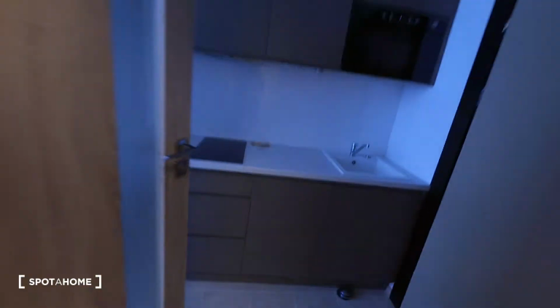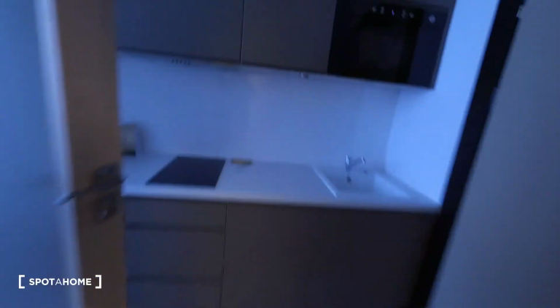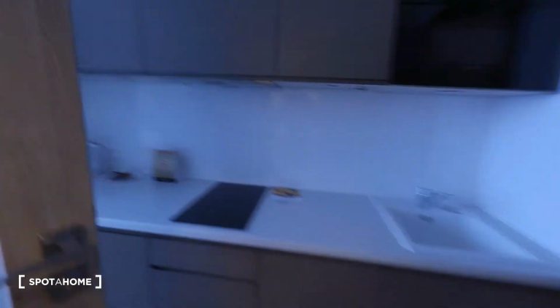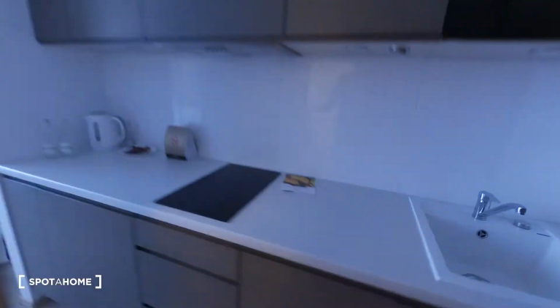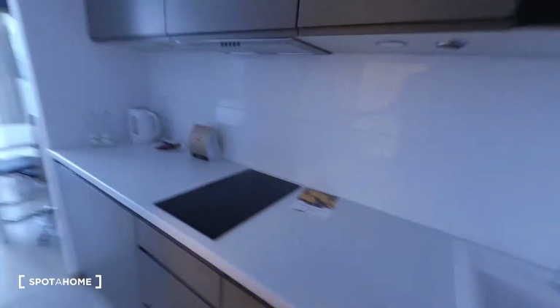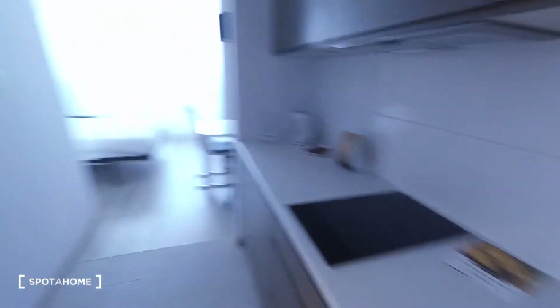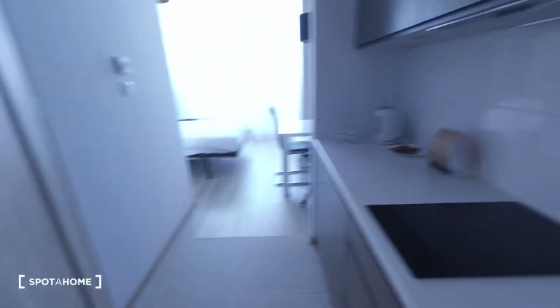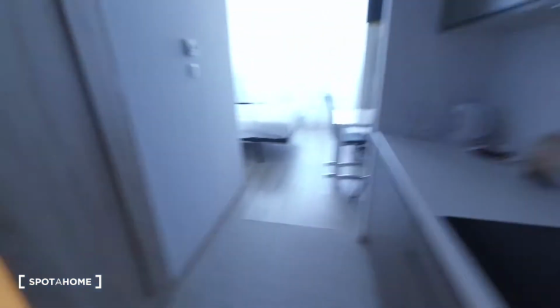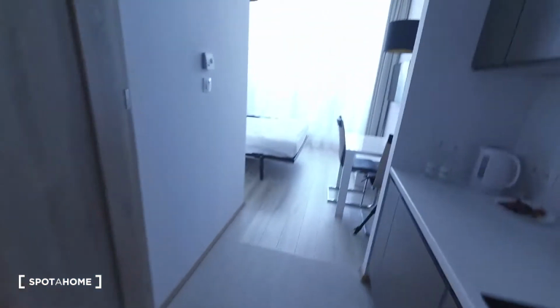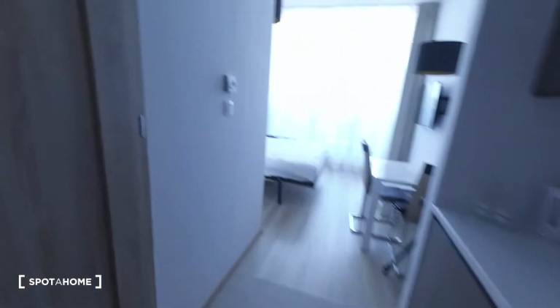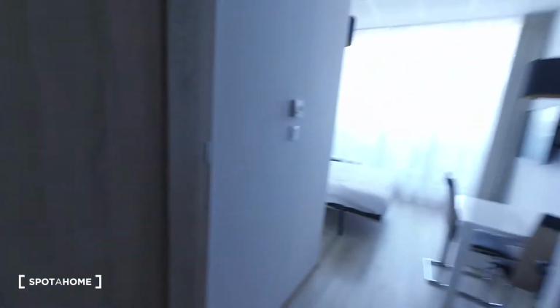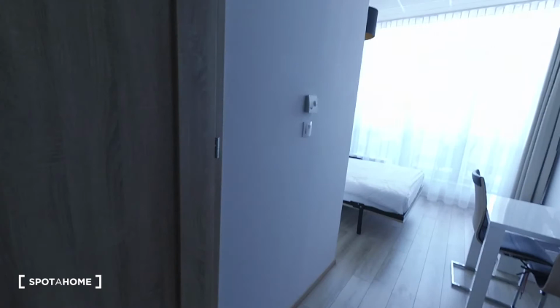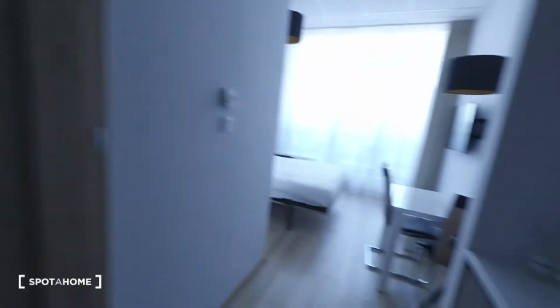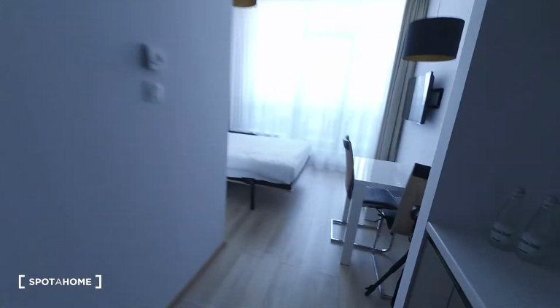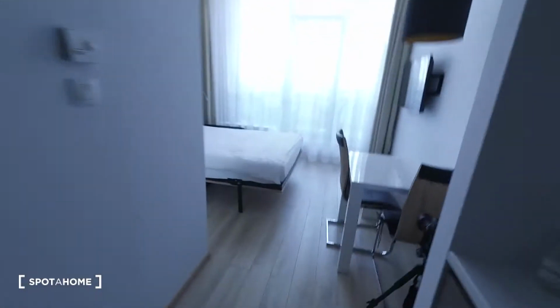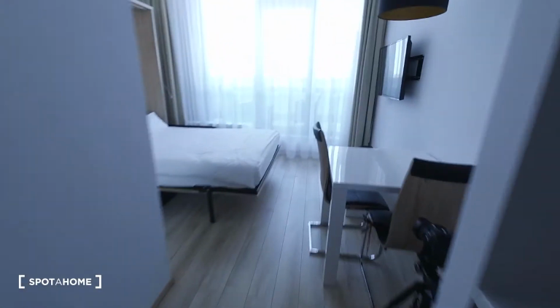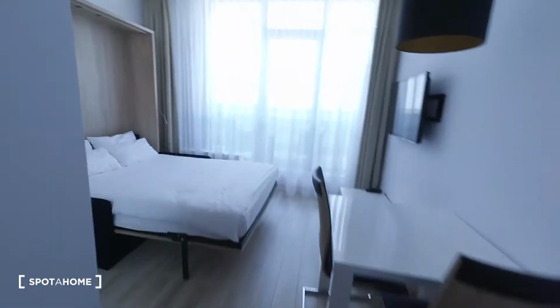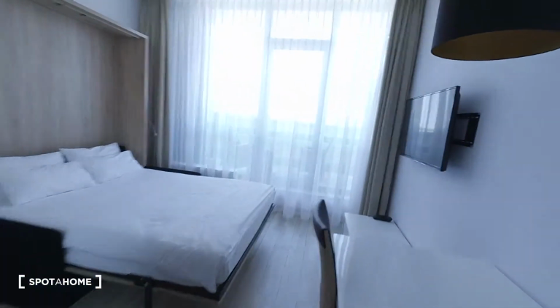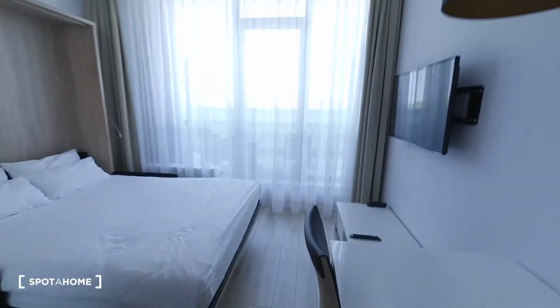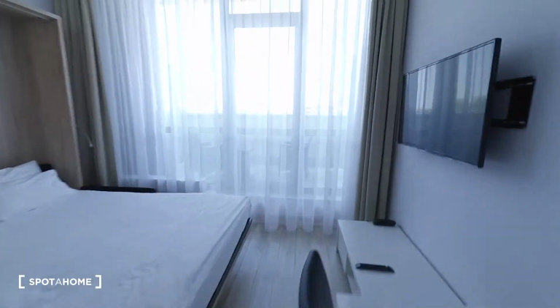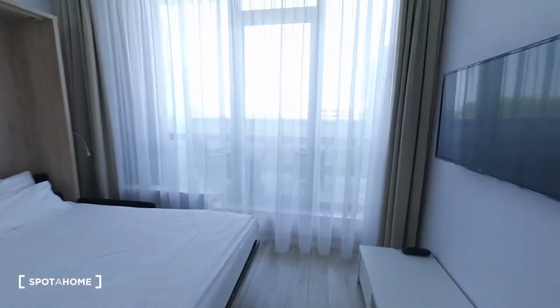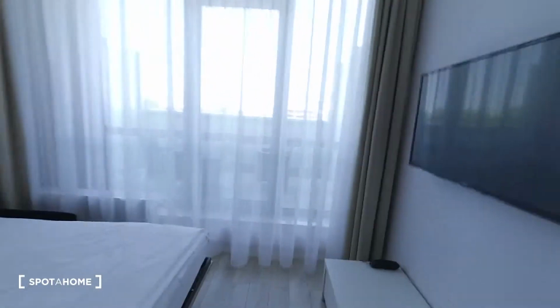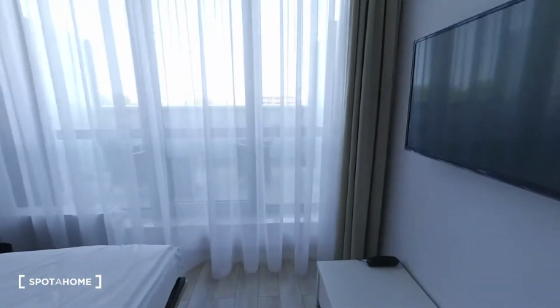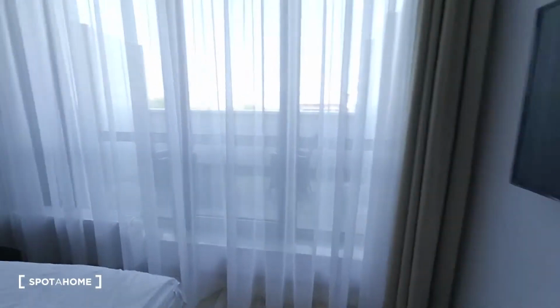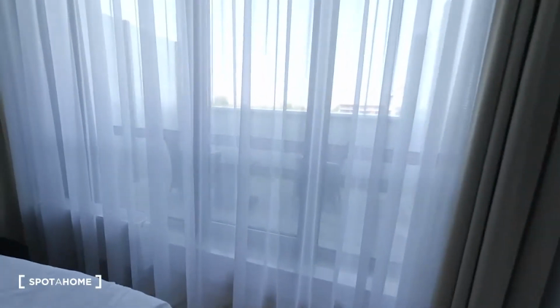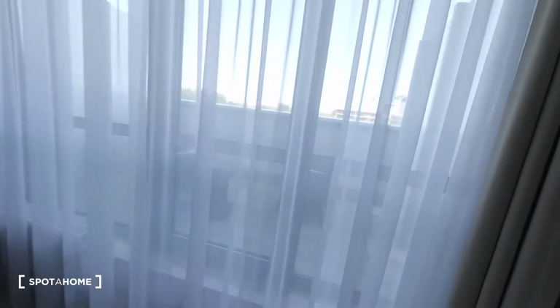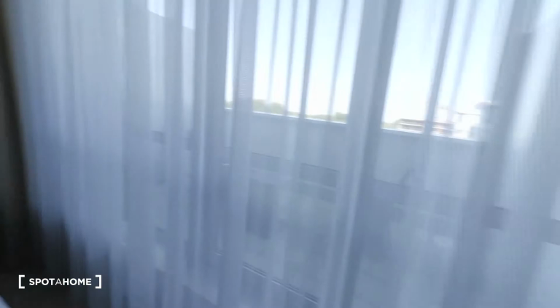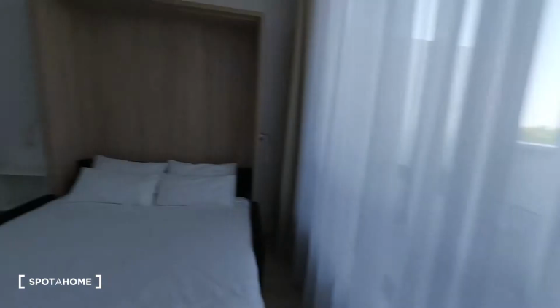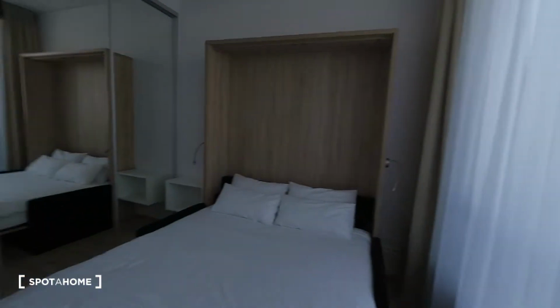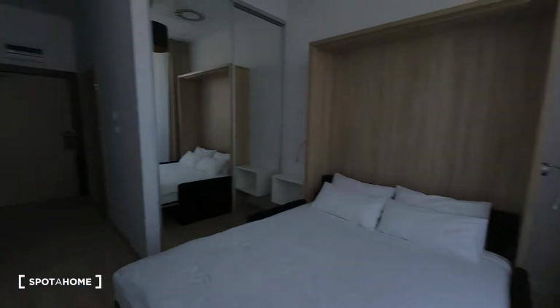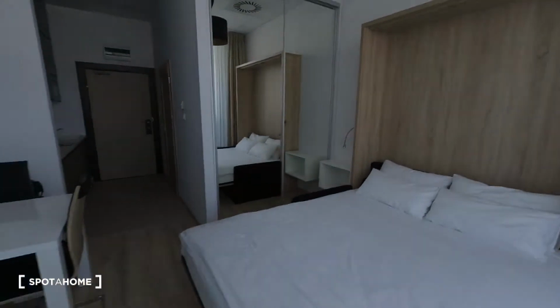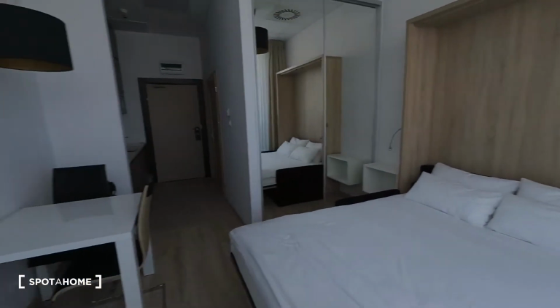The big advantage of this apartment is that once a week there is a cleaning service for the apartment included in the price.